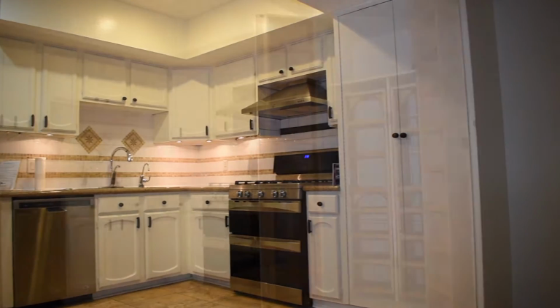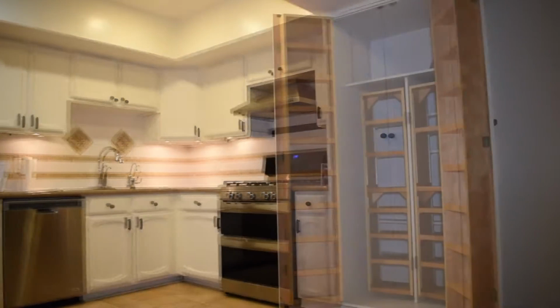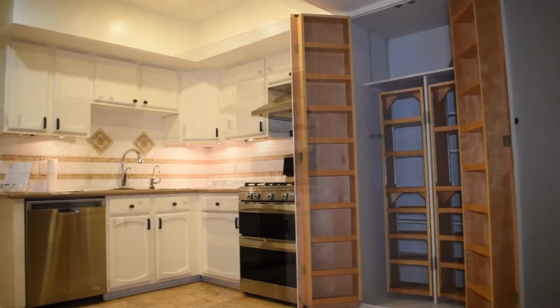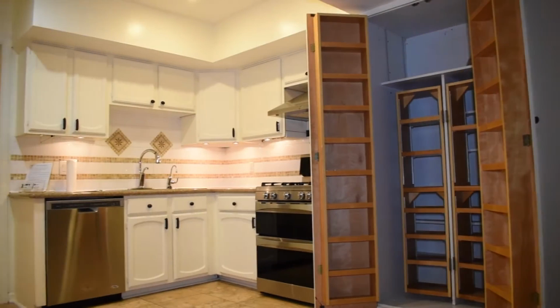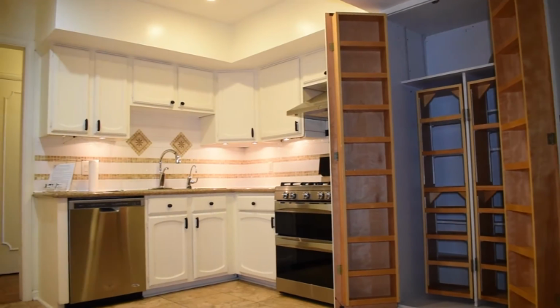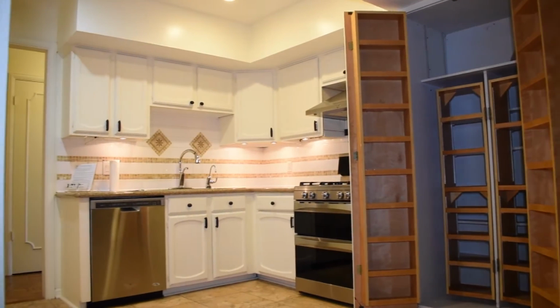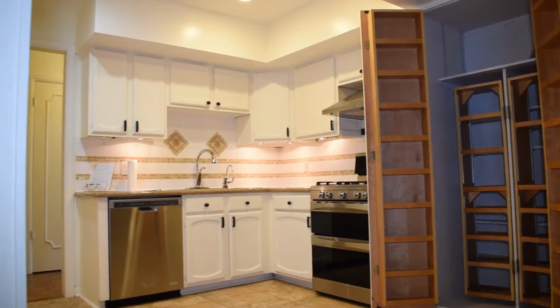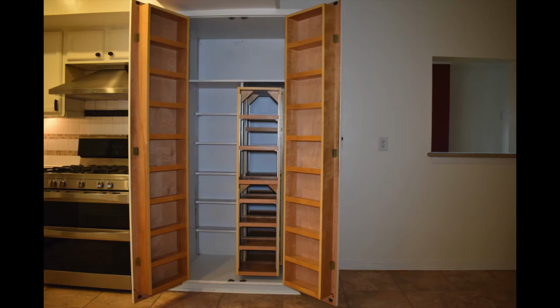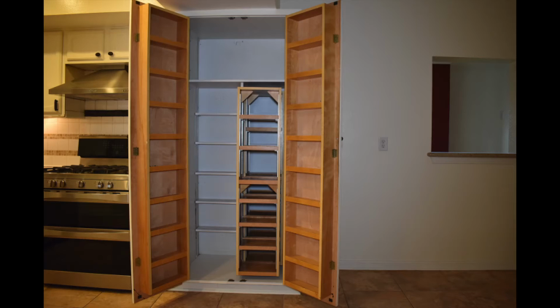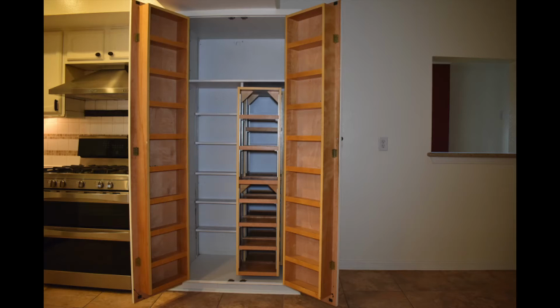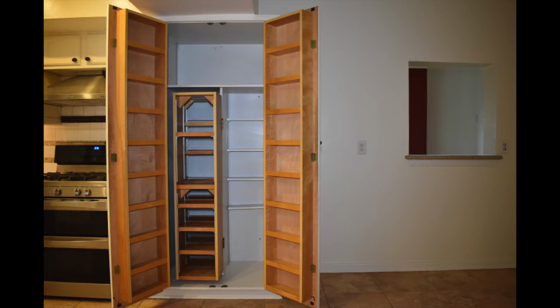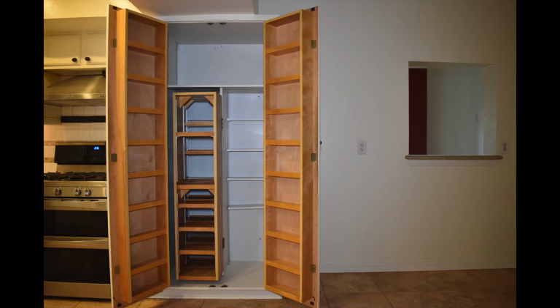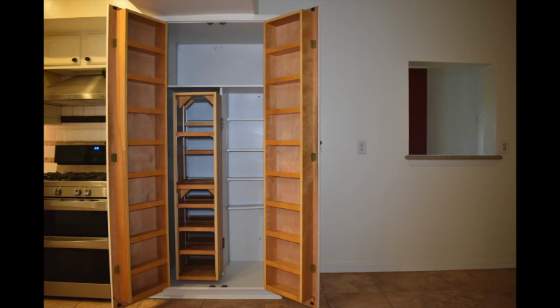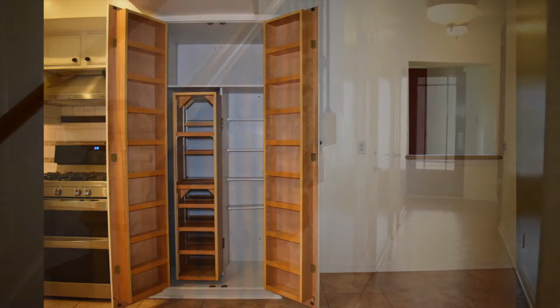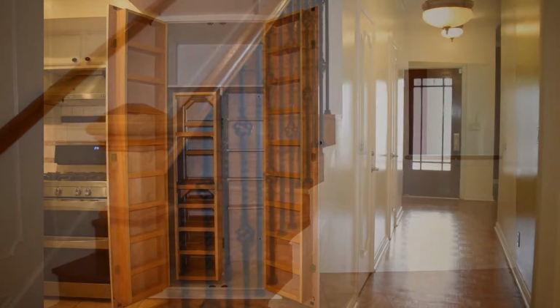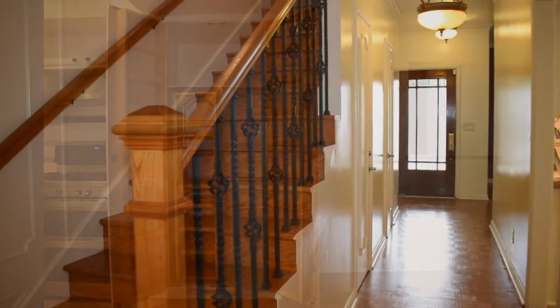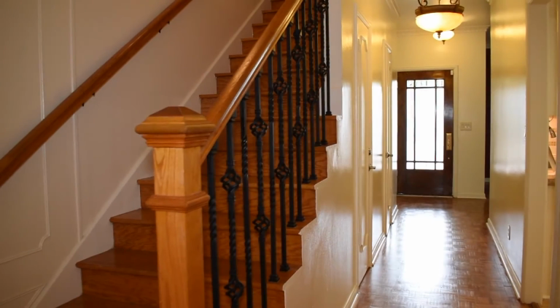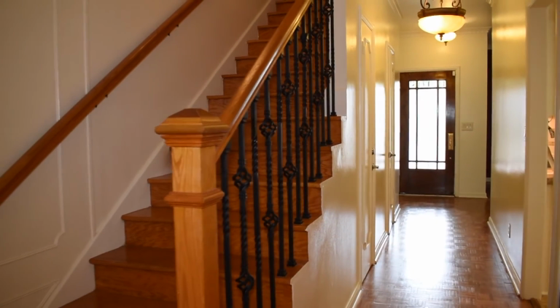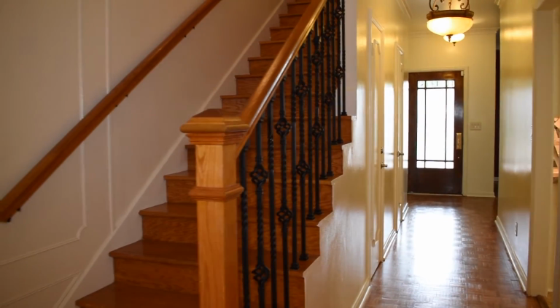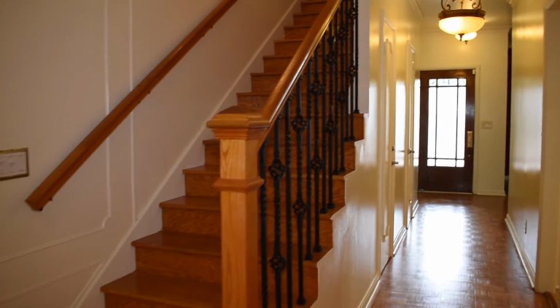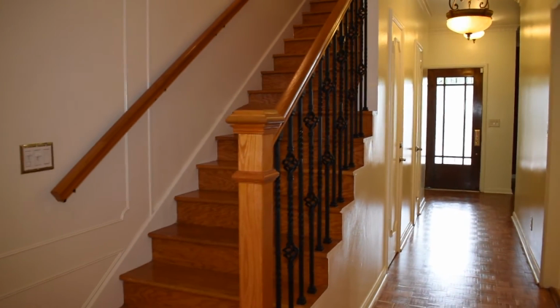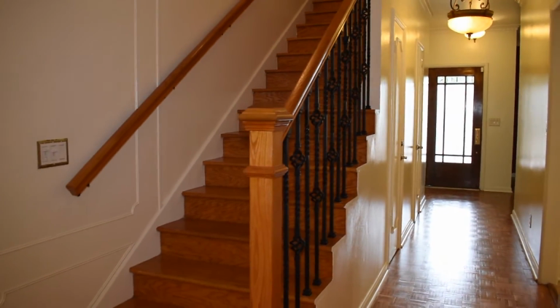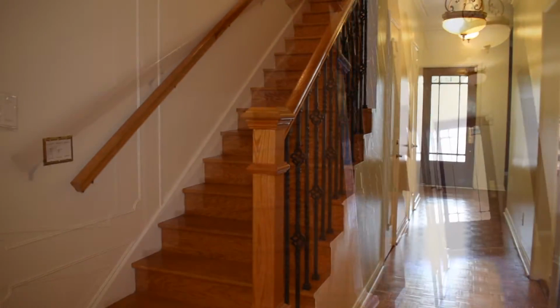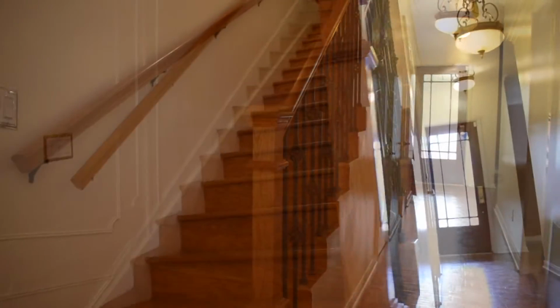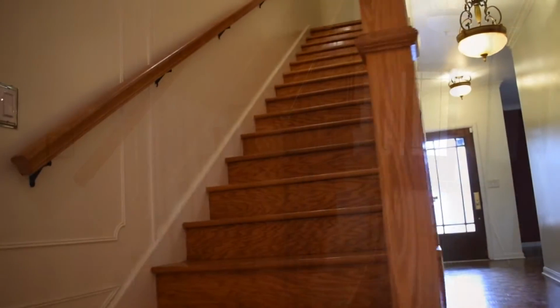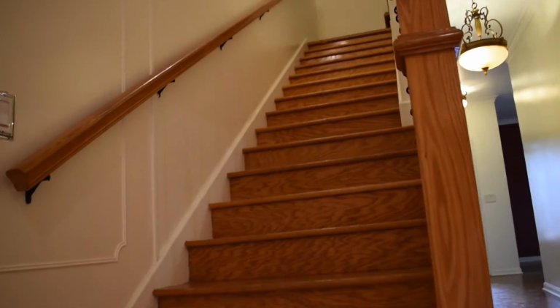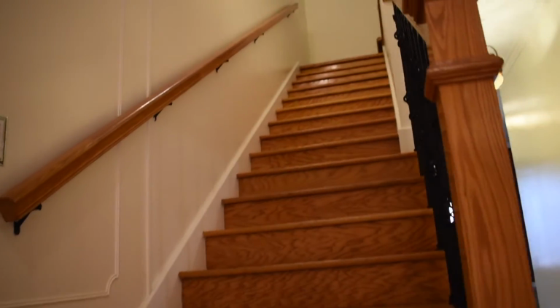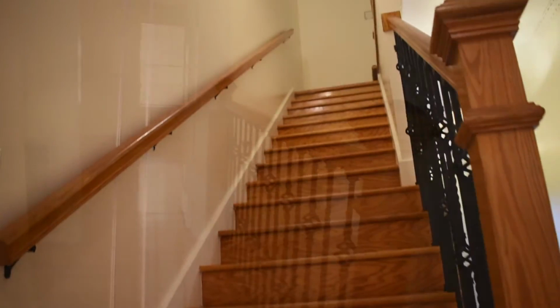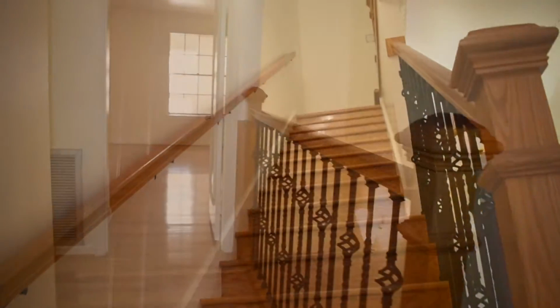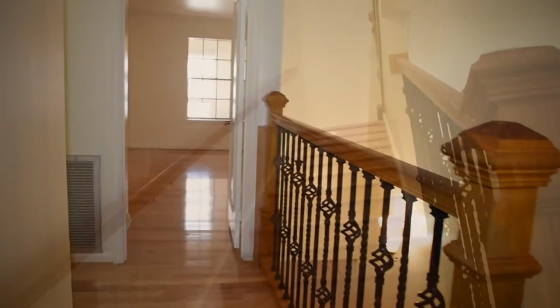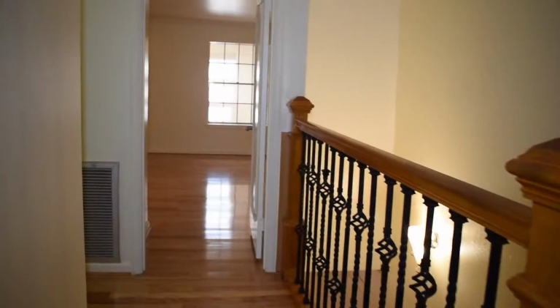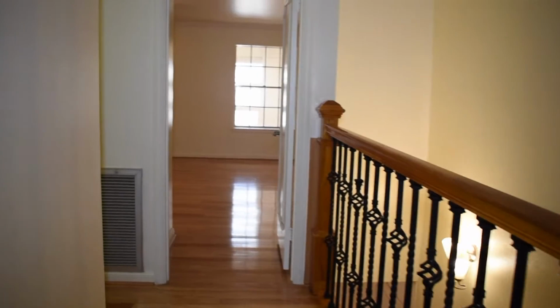Check out this versatile pantry. Check out the stairs with iron railings. Walk into a spacious primary bedroom.